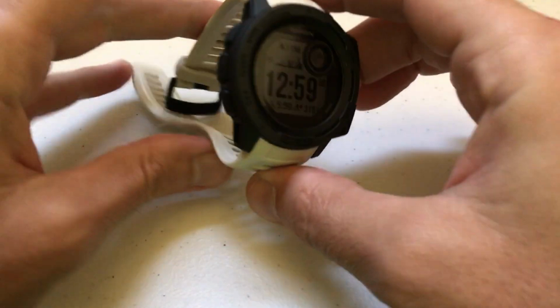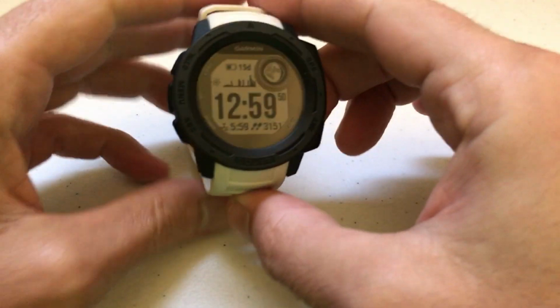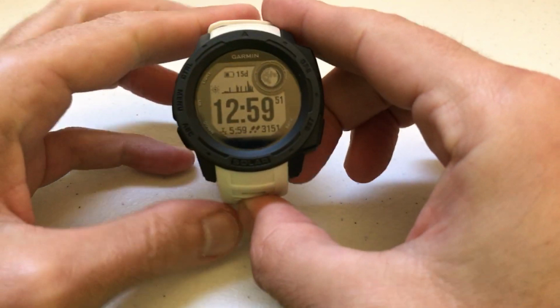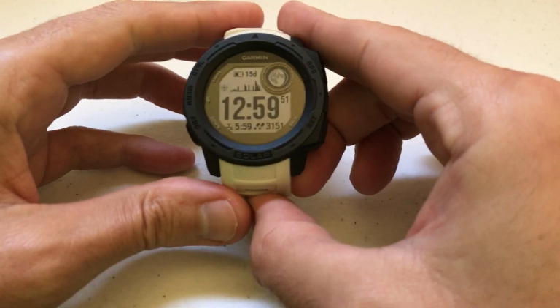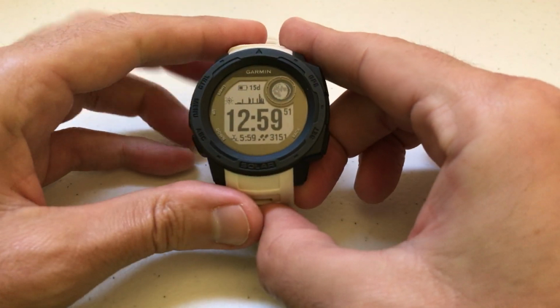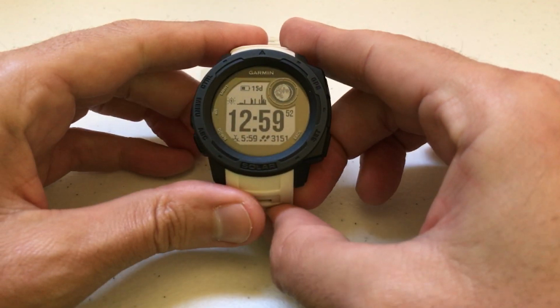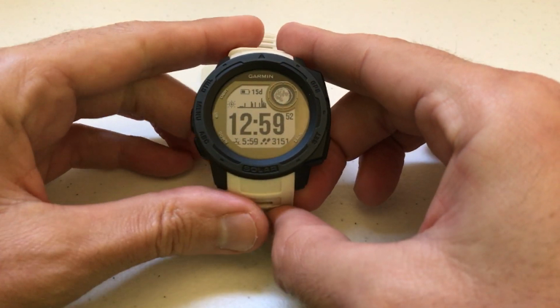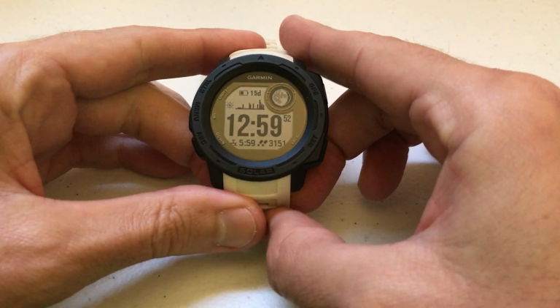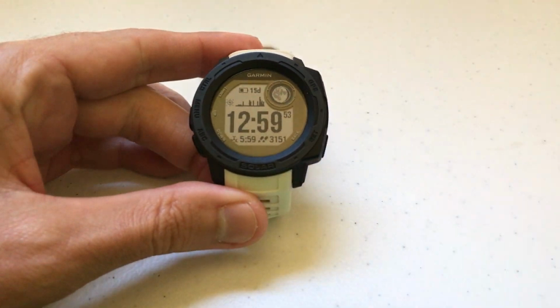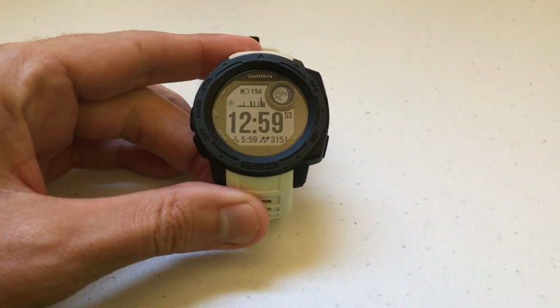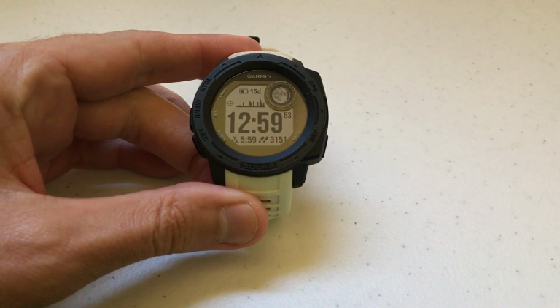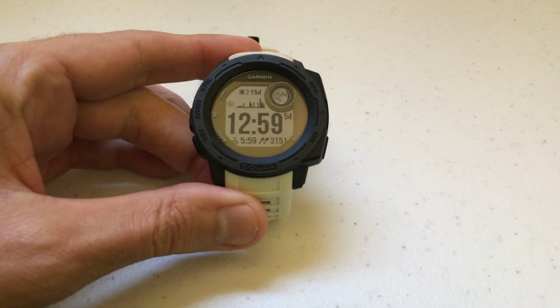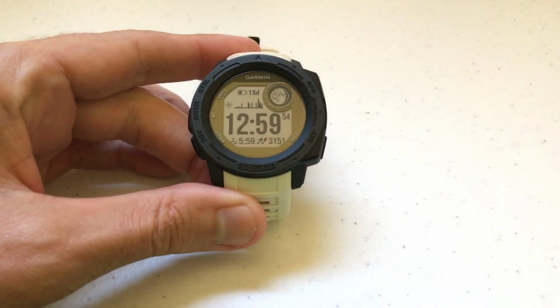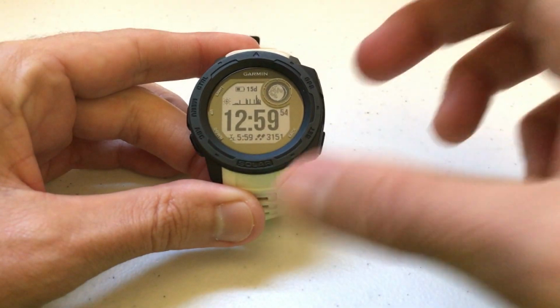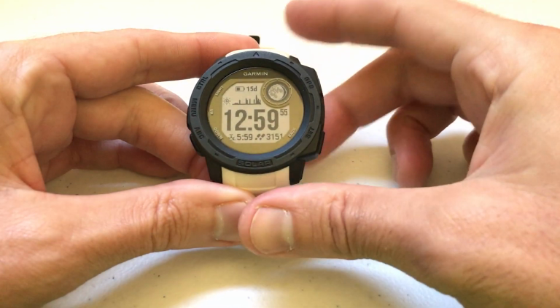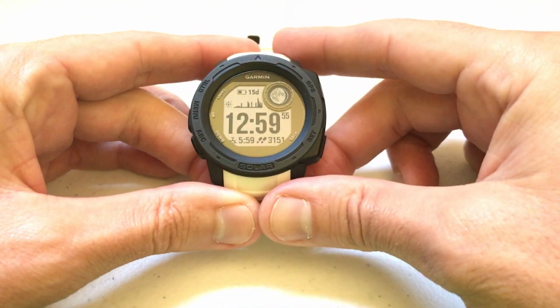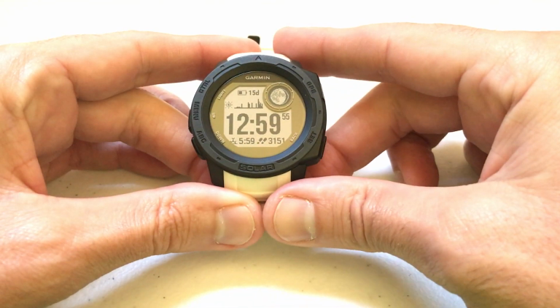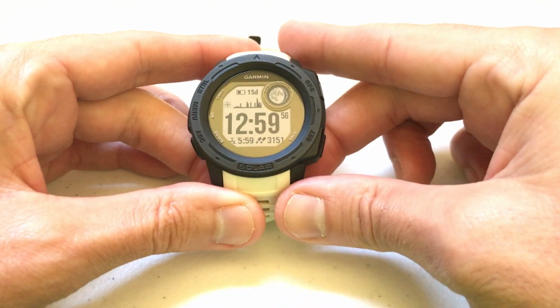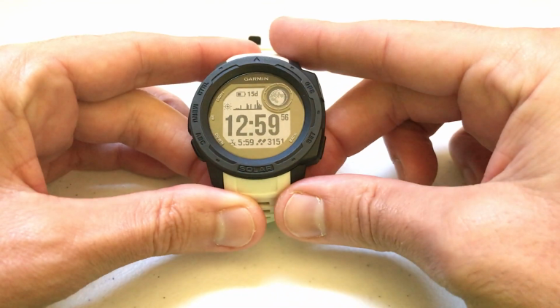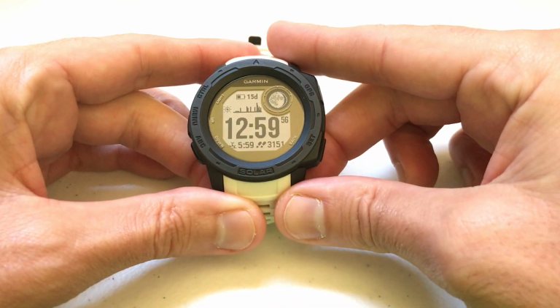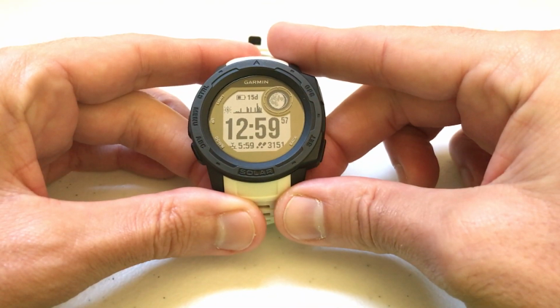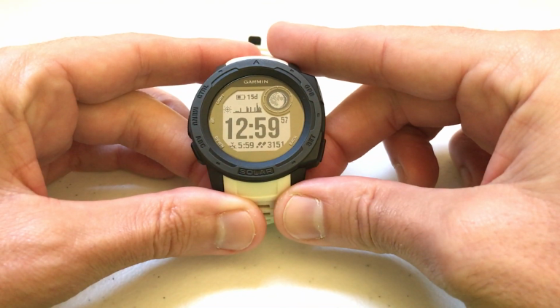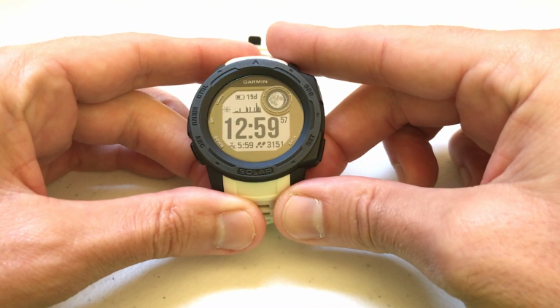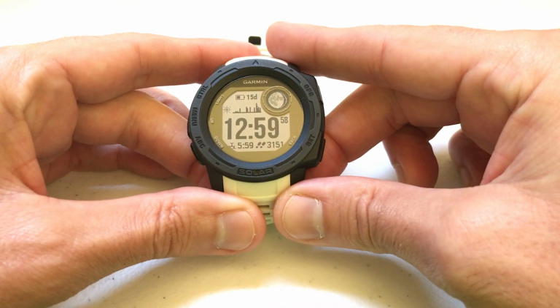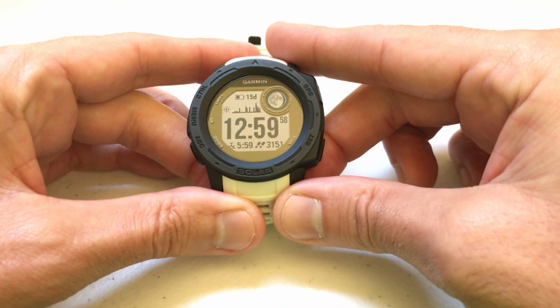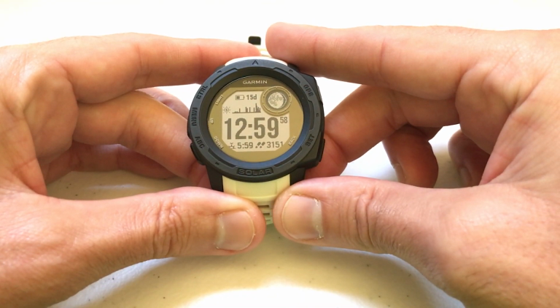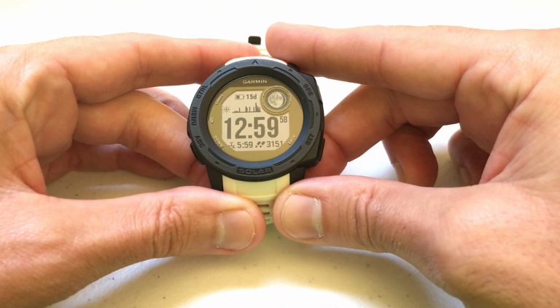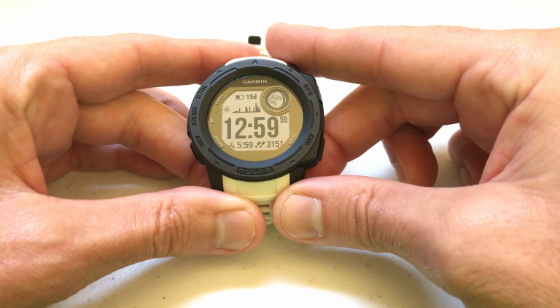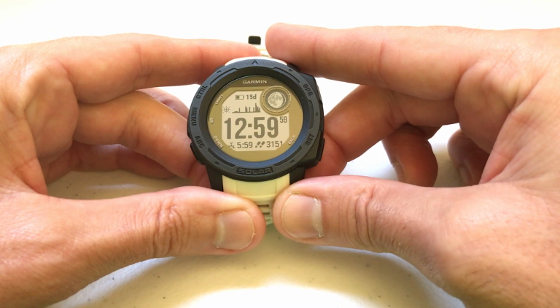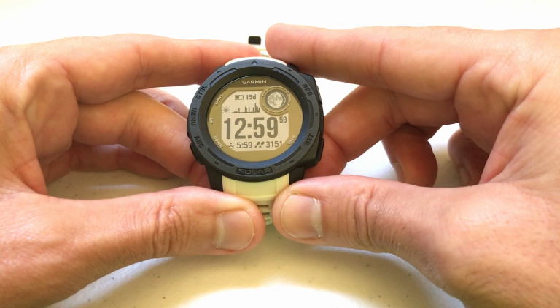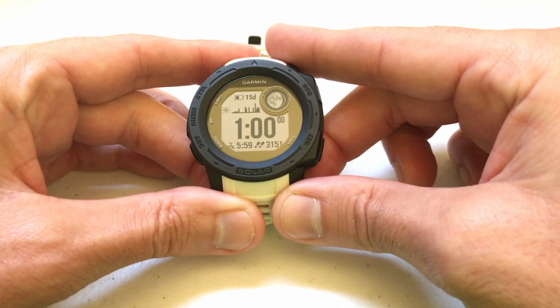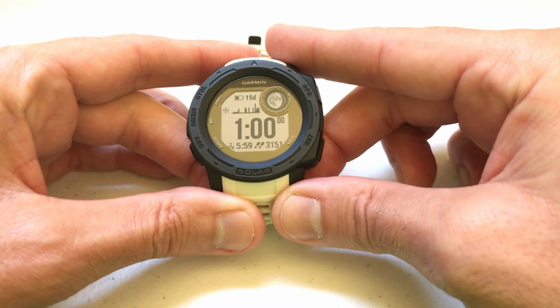Hey everybody, I hope you're doing well out there. Today I'm going to be walking you through a very easy video to show you how you can turn on or off the alert for hitting your daily goals for activity tracking.